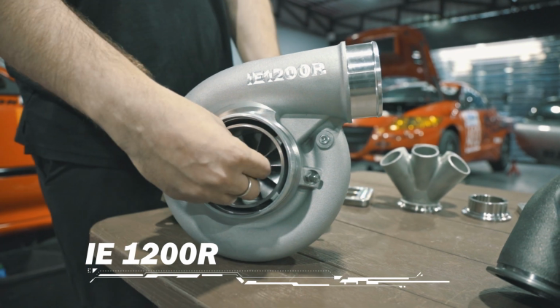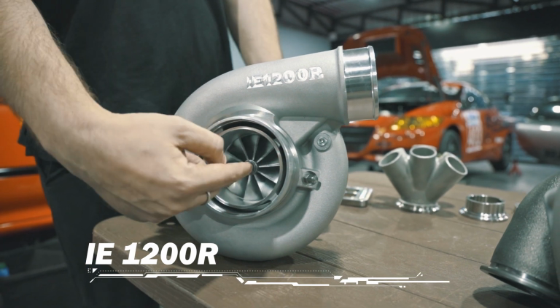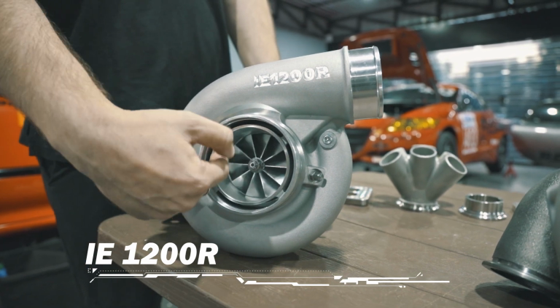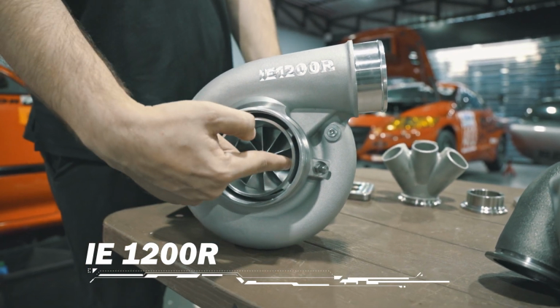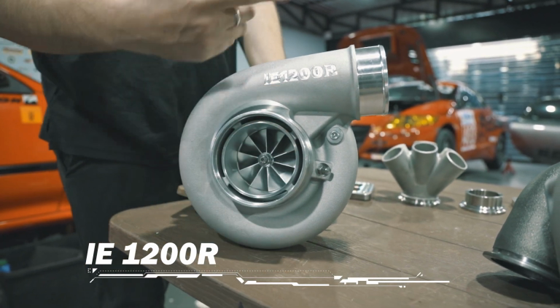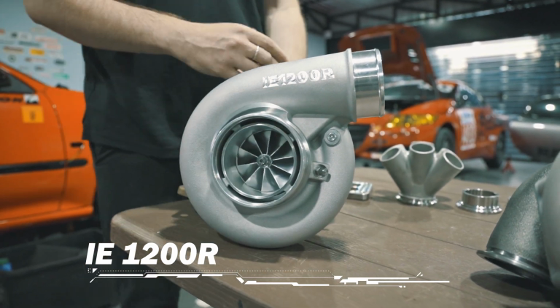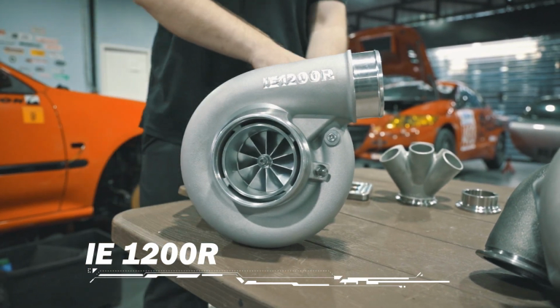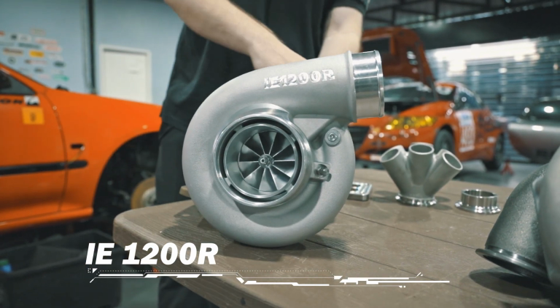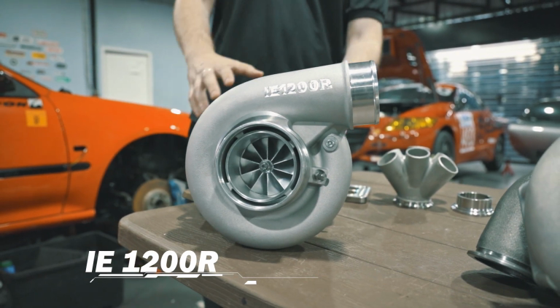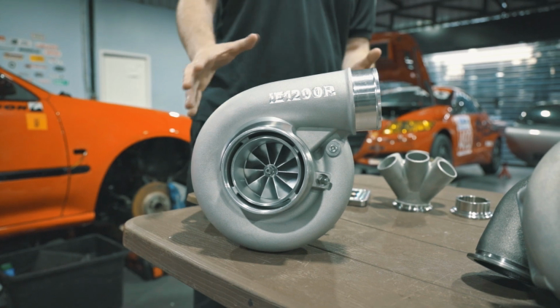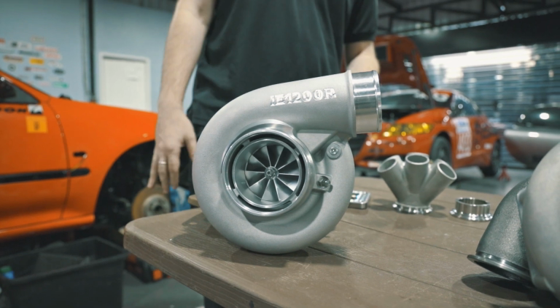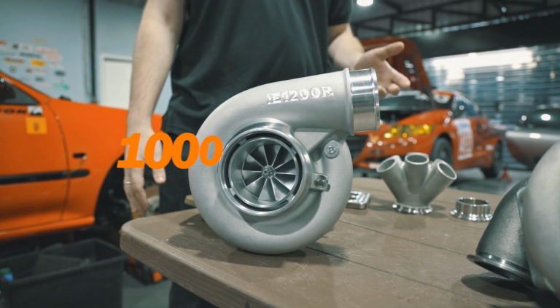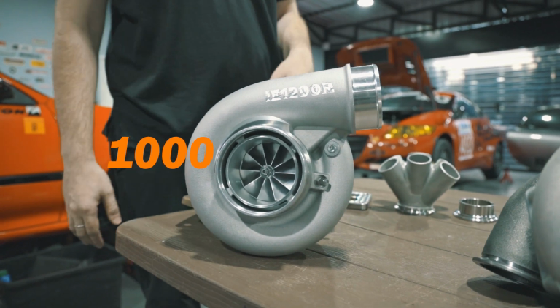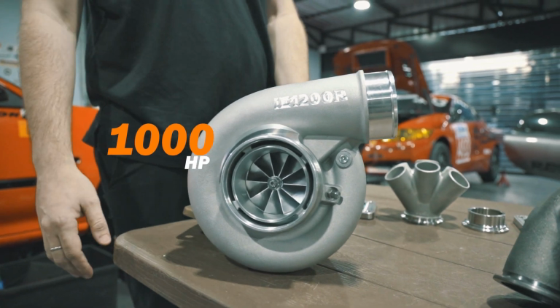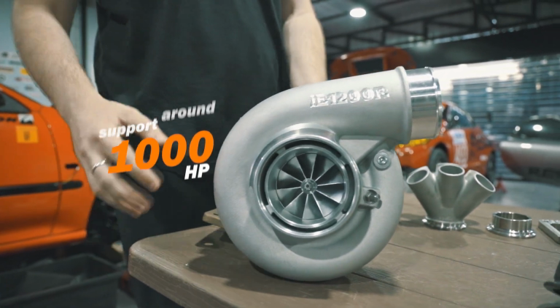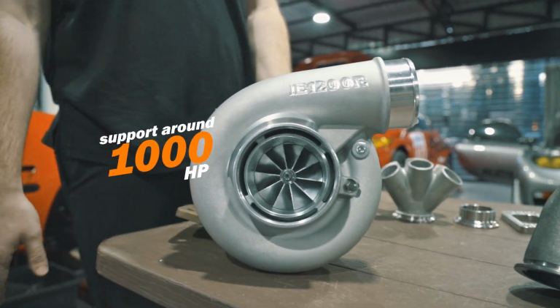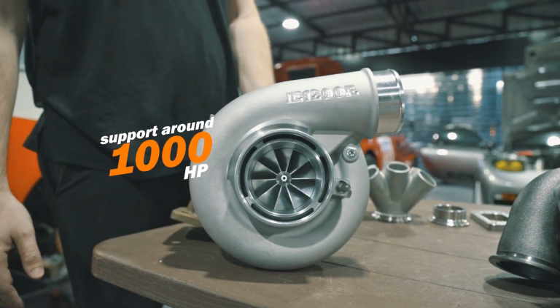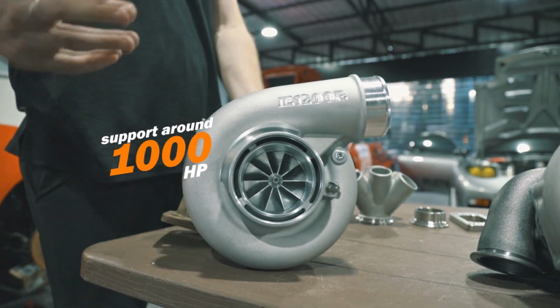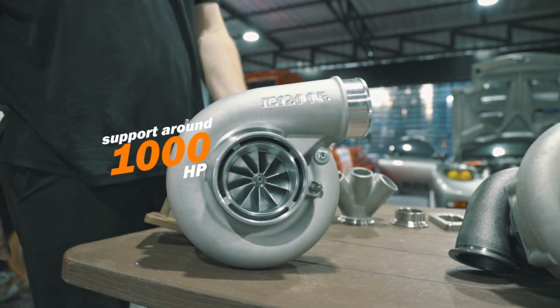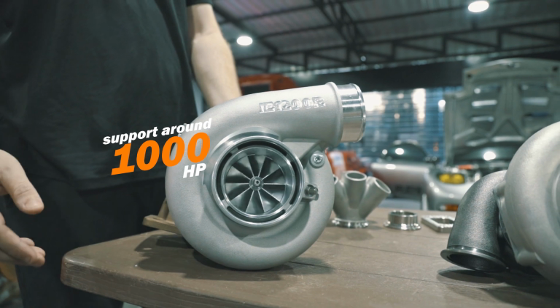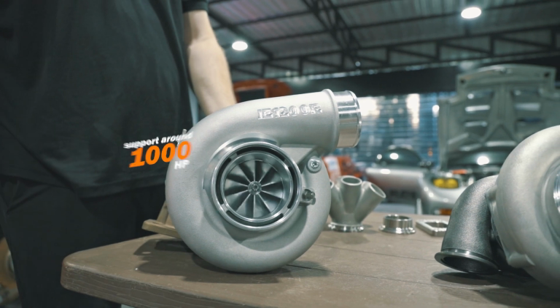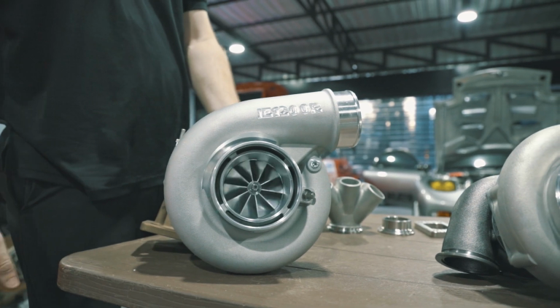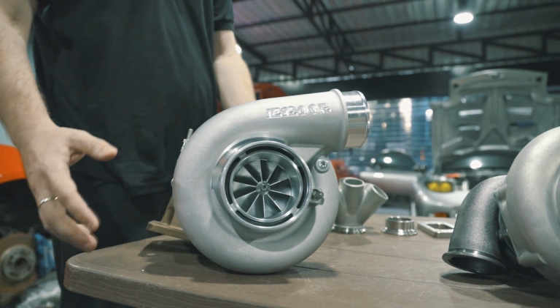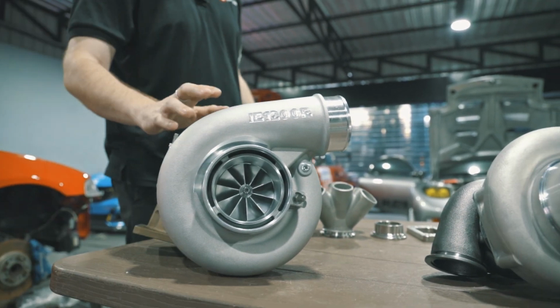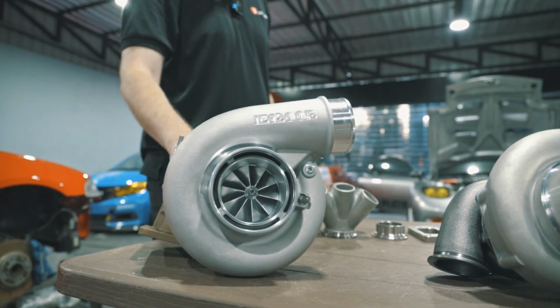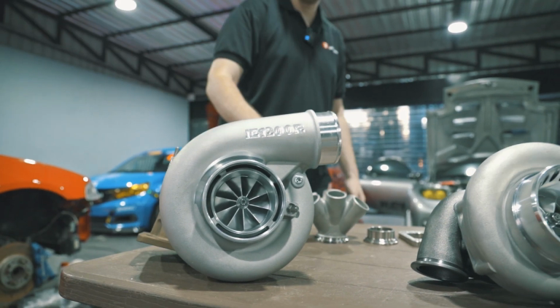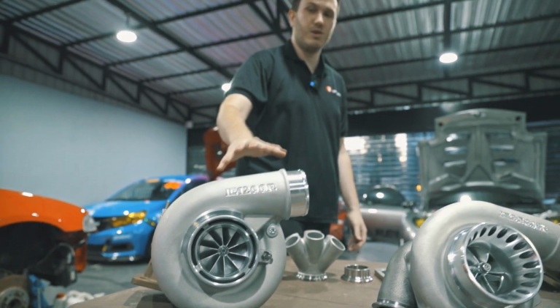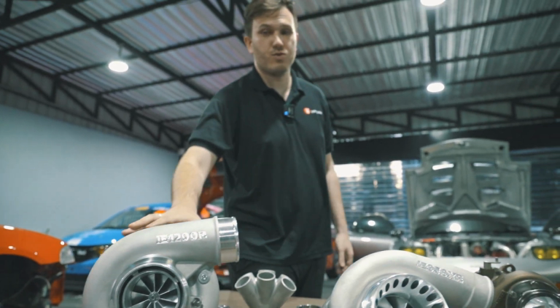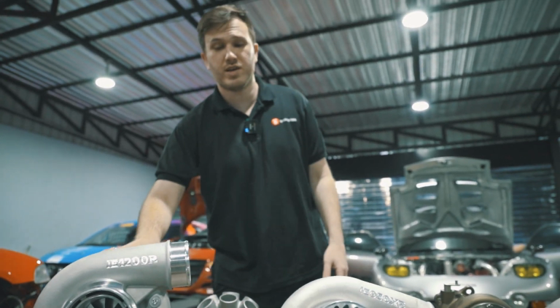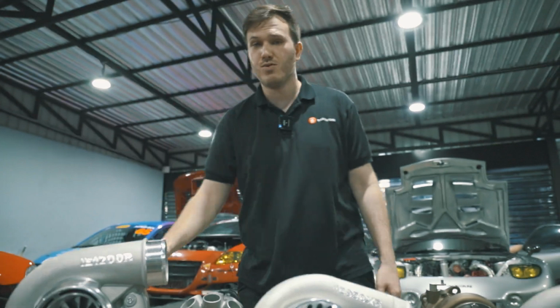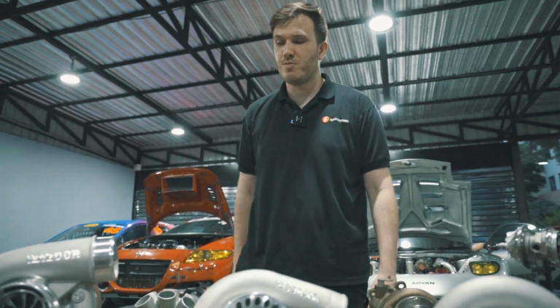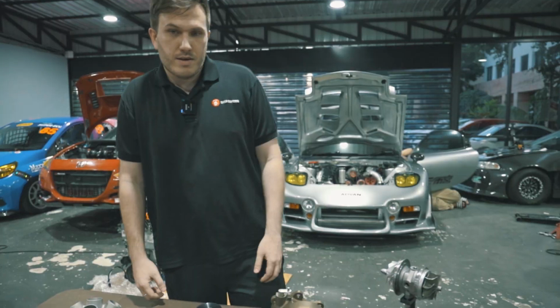The 1200R is a 73 millimeter compressor and a 75 millimeter turbine. We also have bigger units: 1500R, 2000R, 2500, and 3000 horsepower turbos. That's a great unit if you're really looking to do more than a thousand wheel horsepower.